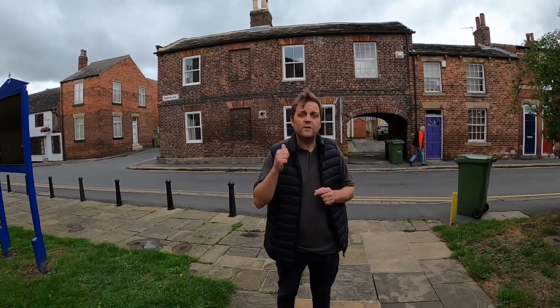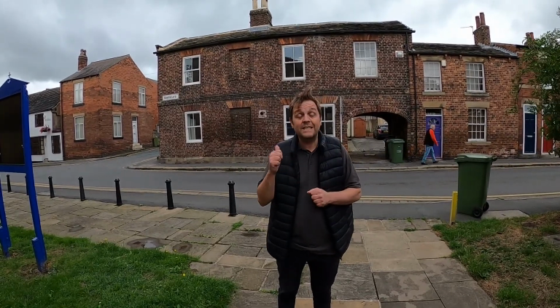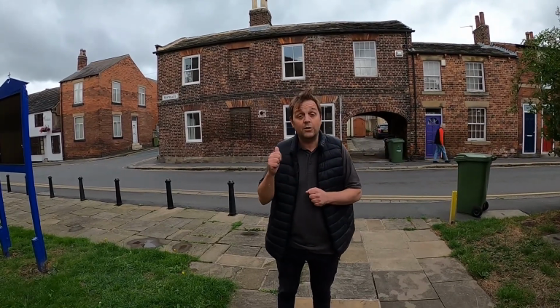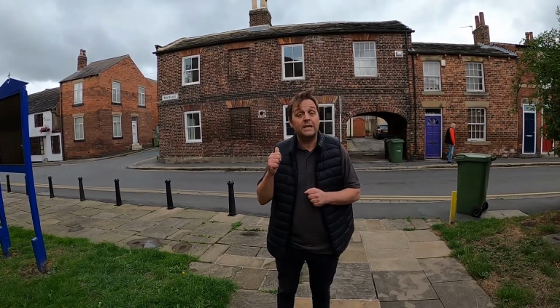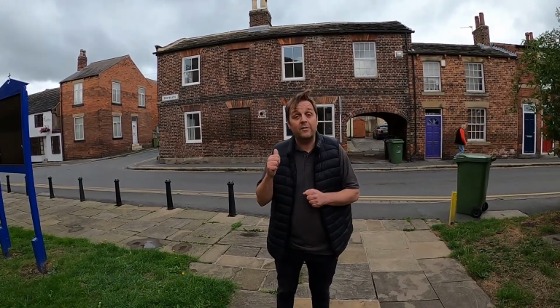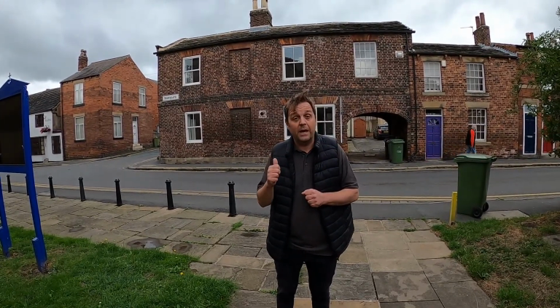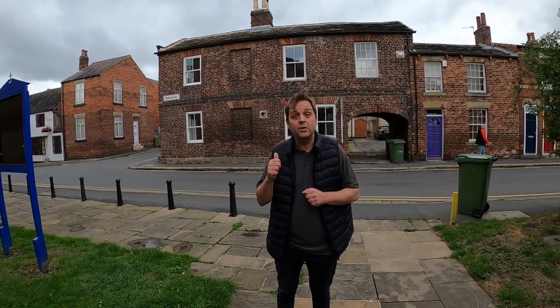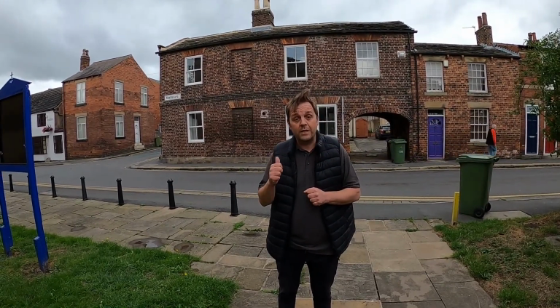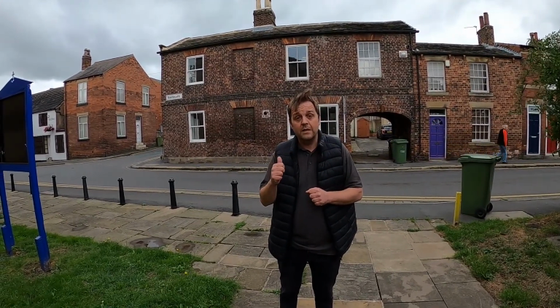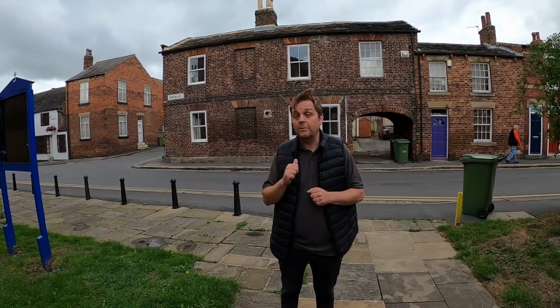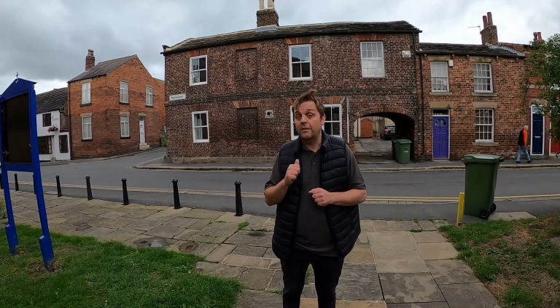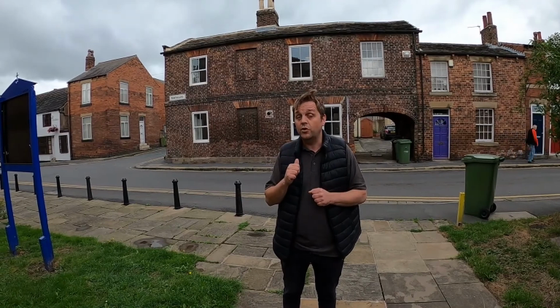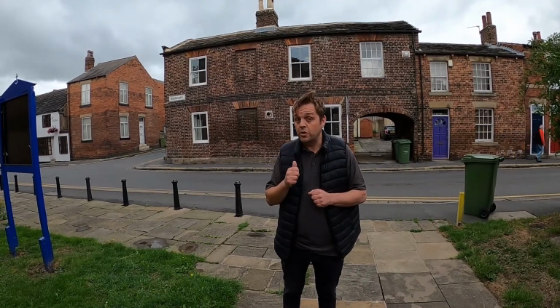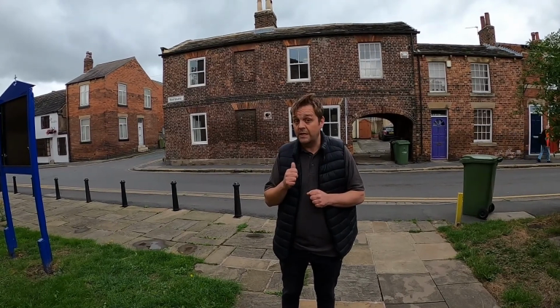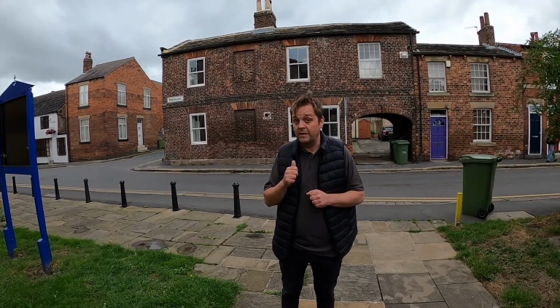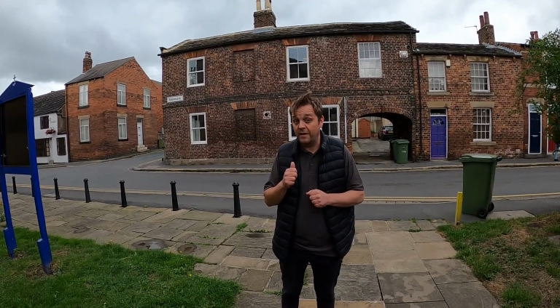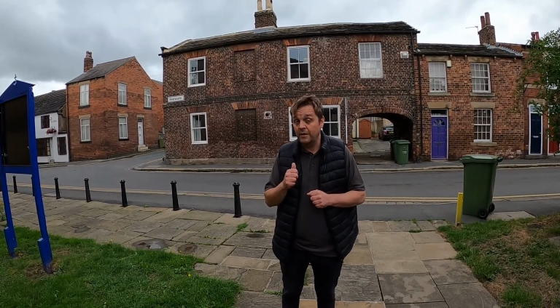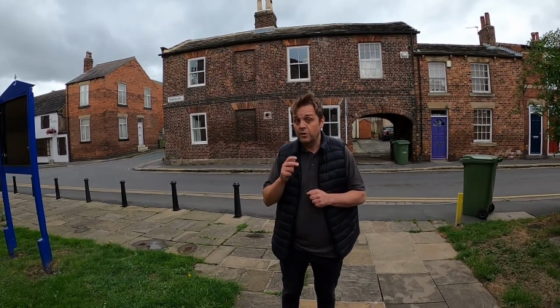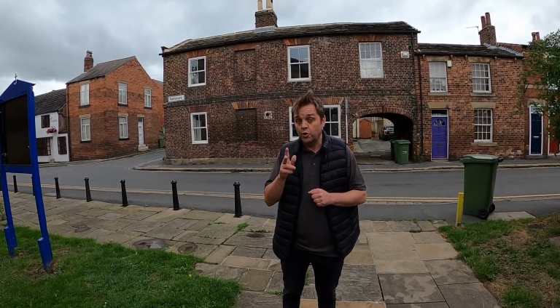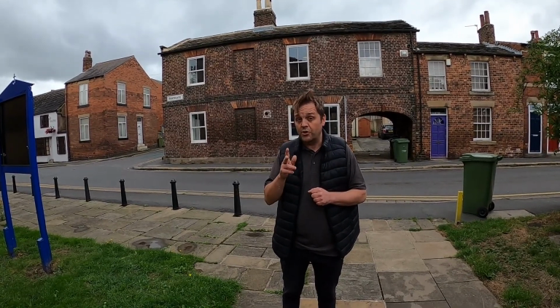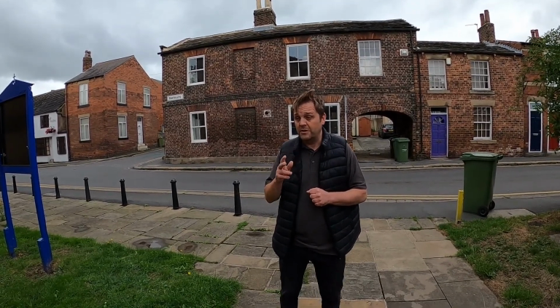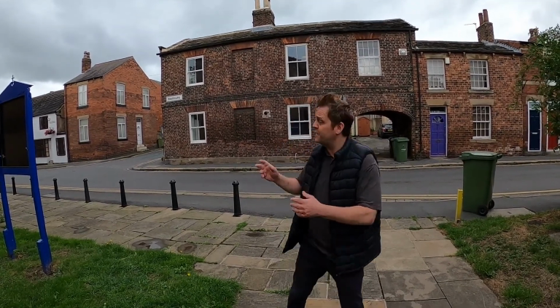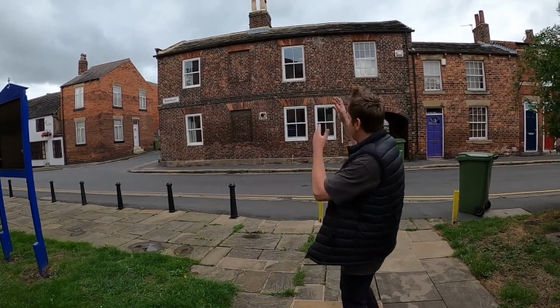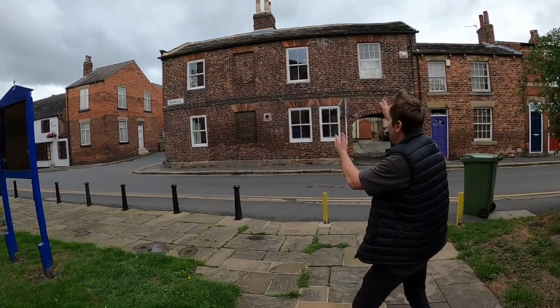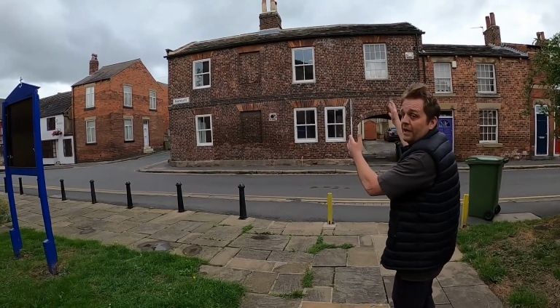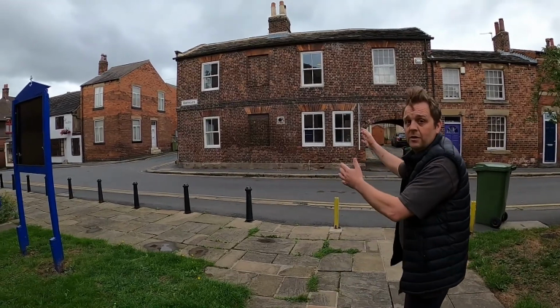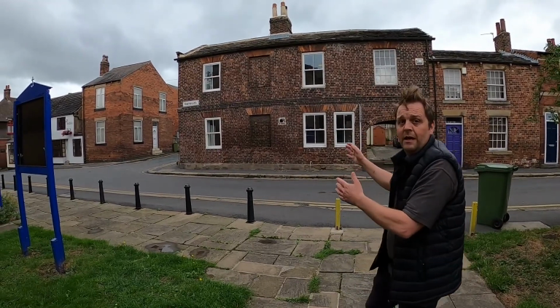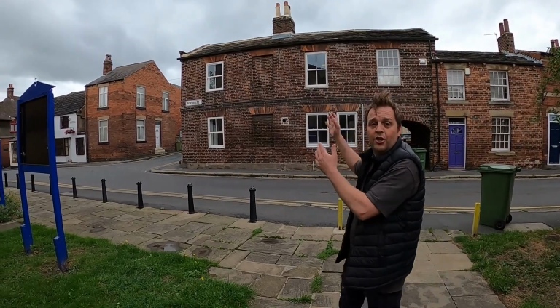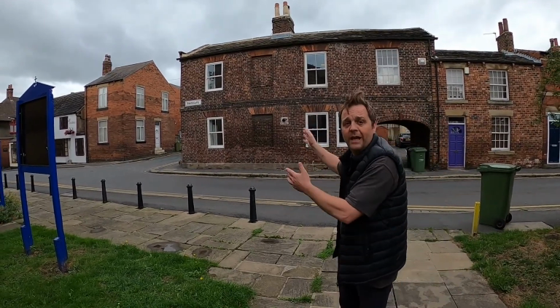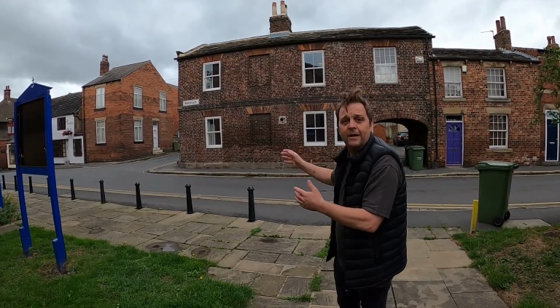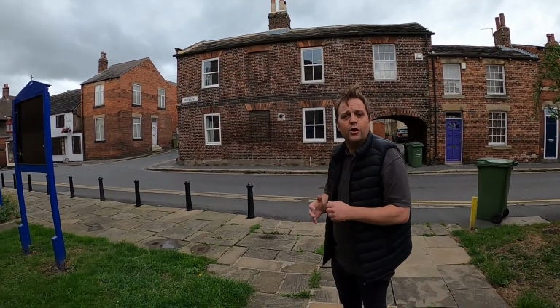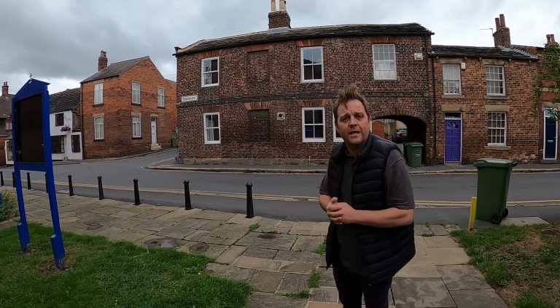We've got this fantastic house on the market on Tithe Barn Street. It's on the market for £229,995. We've got two double bedrooms — it's a fantastic, beautiful looking house. How can you not like it? We're gonna go inside.